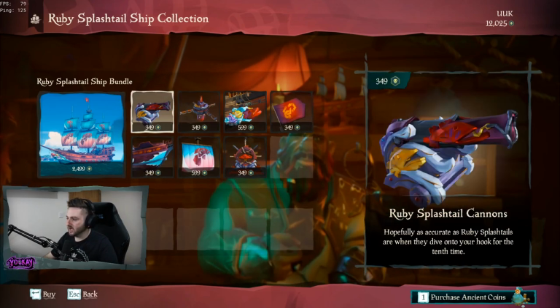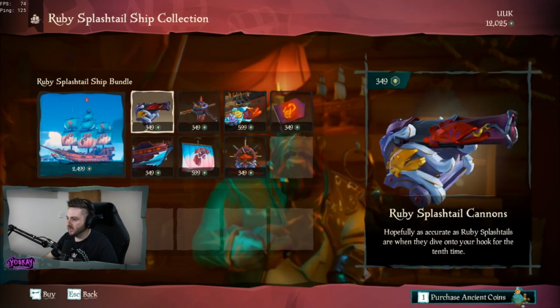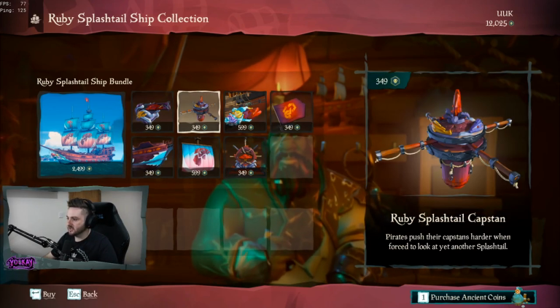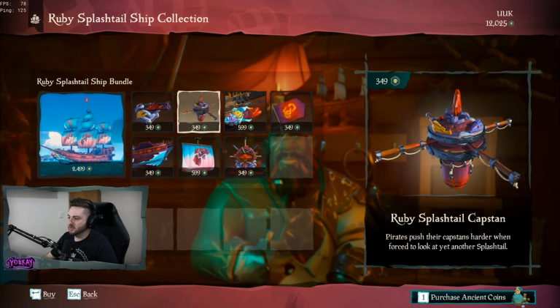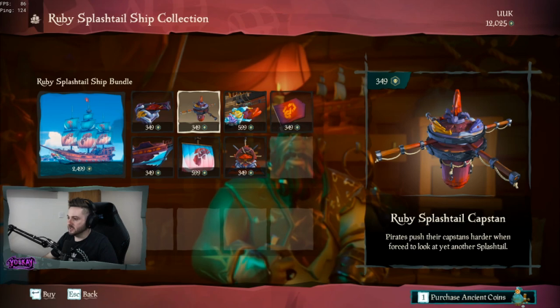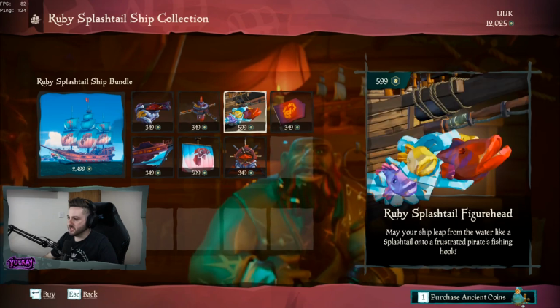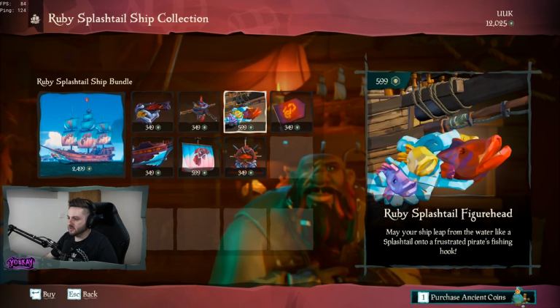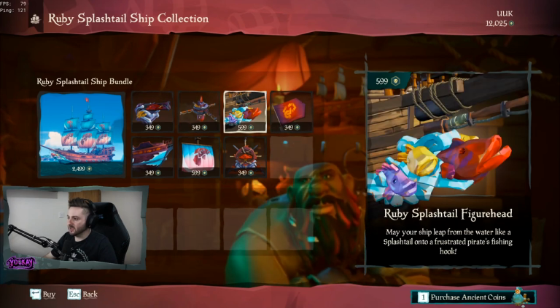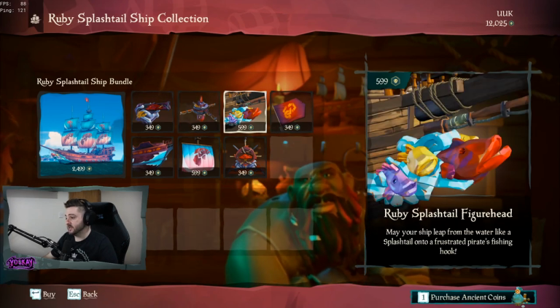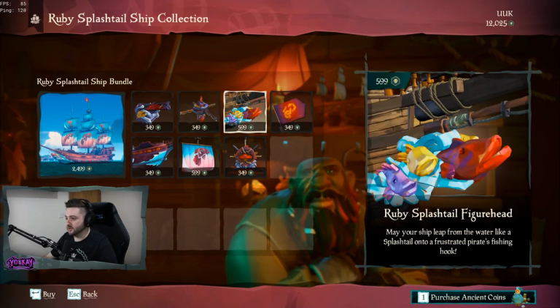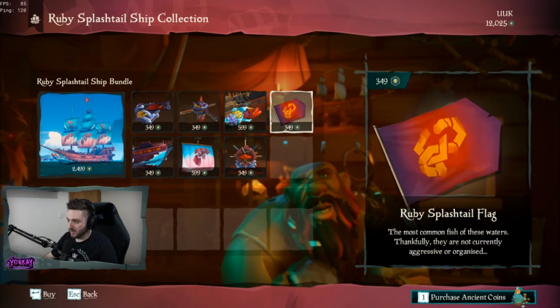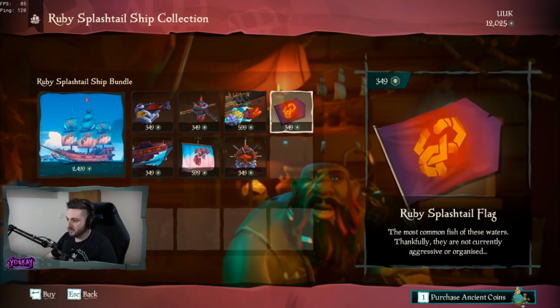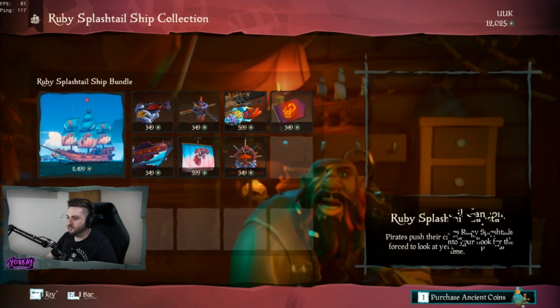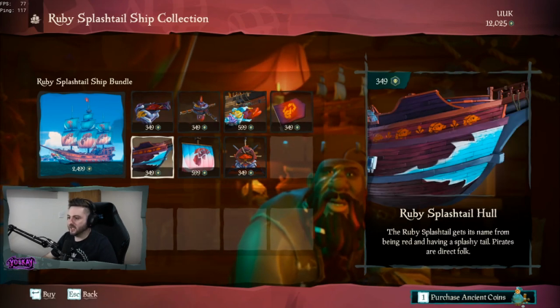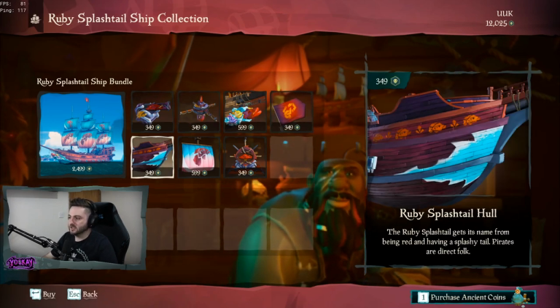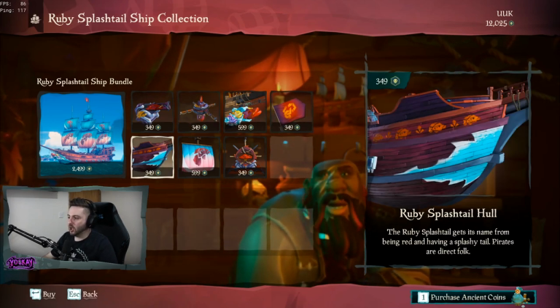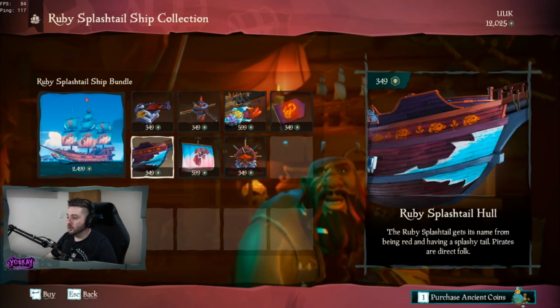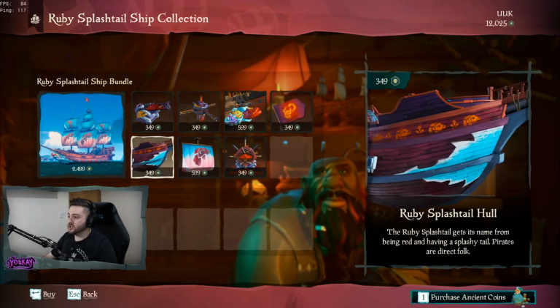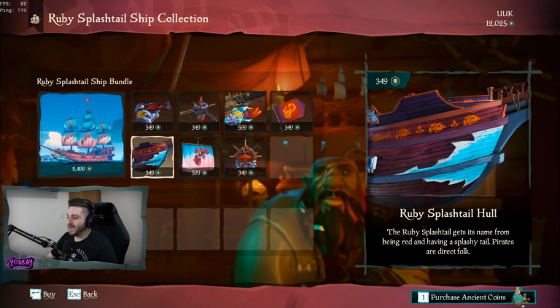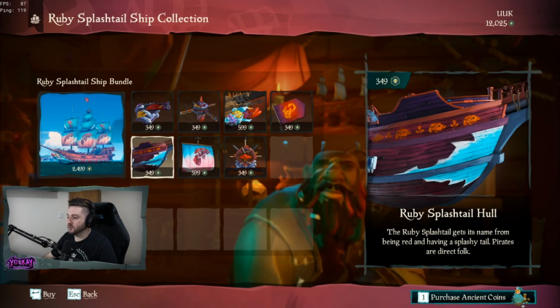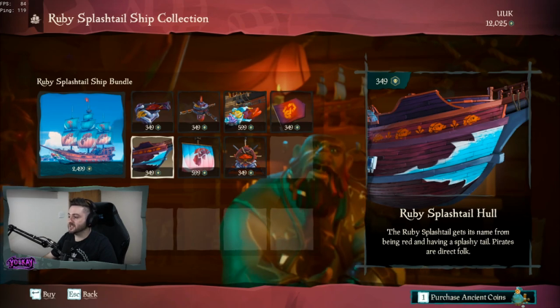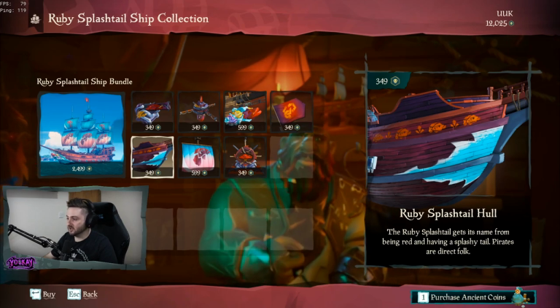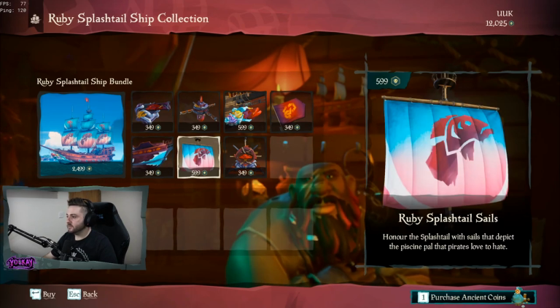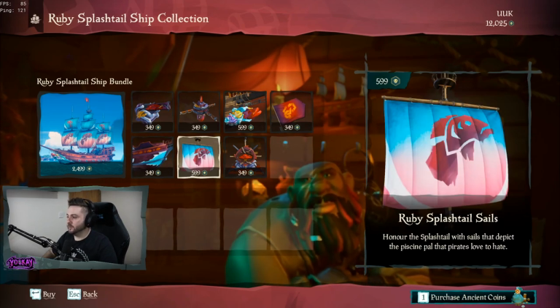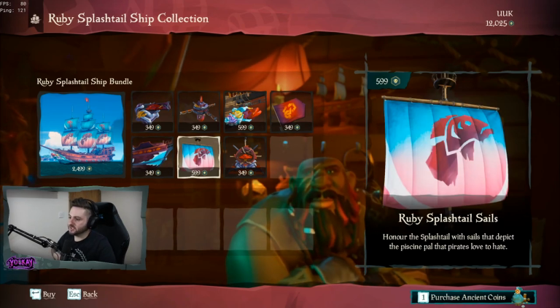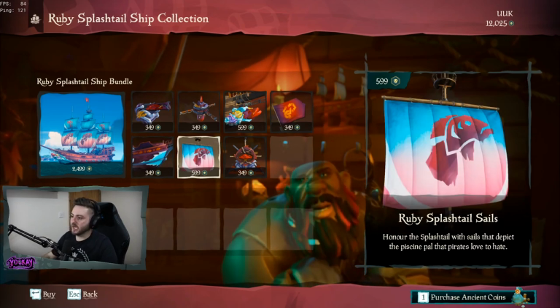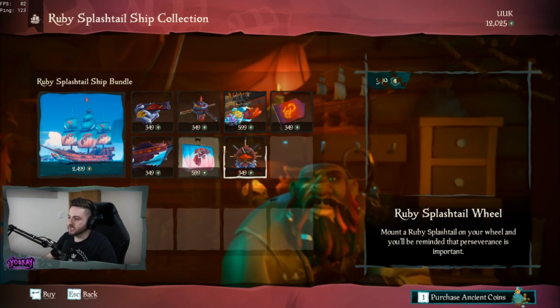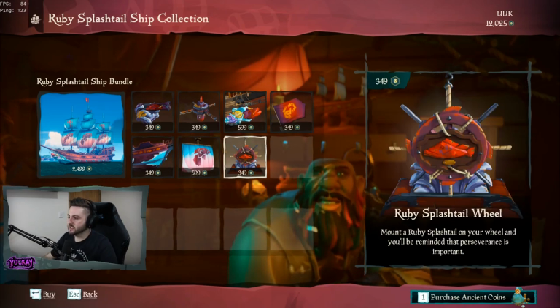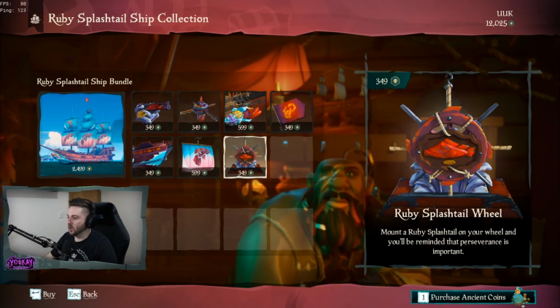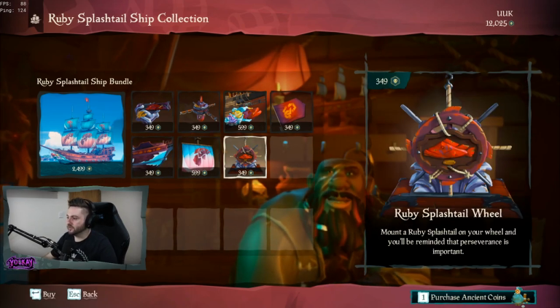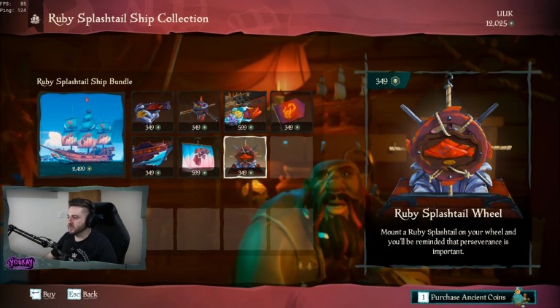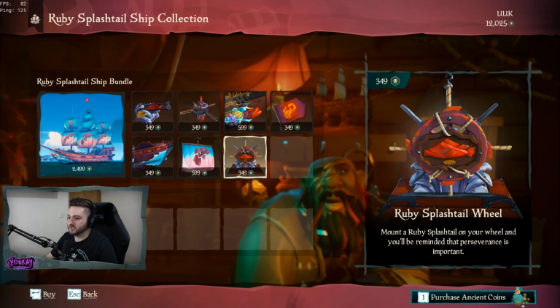We've got the cannons, the capstan, the standard figurehead, flag, hull — which is actually sick looking — Ruby Splashtail standard seals, along with the Ruby Splashtail wig.